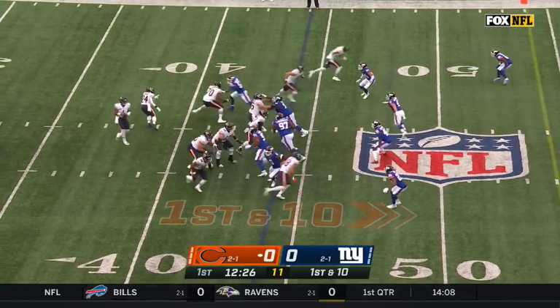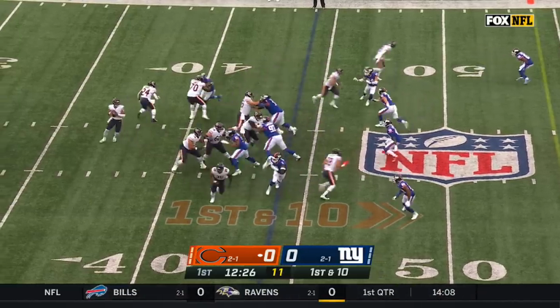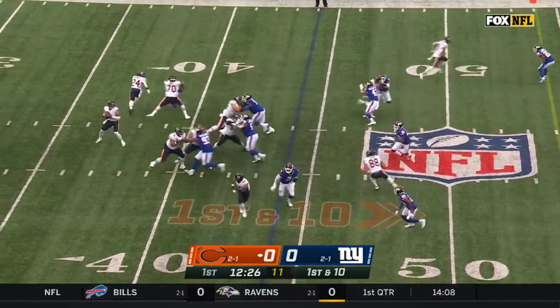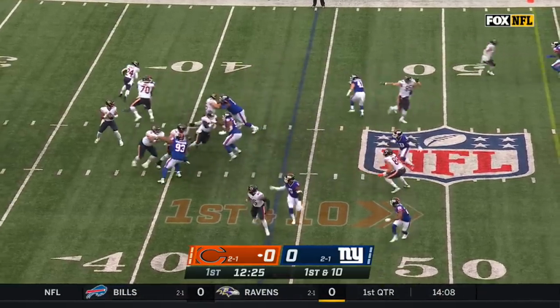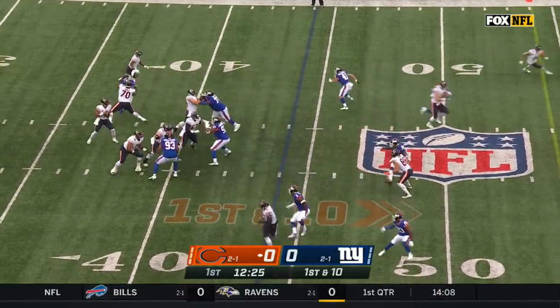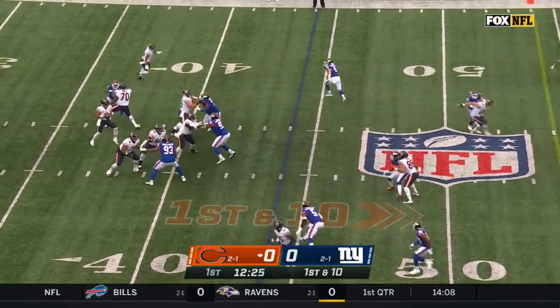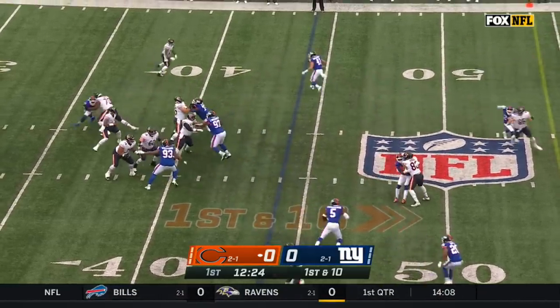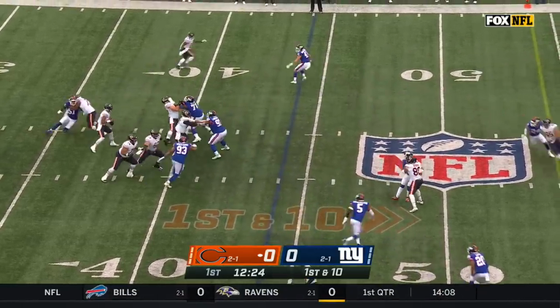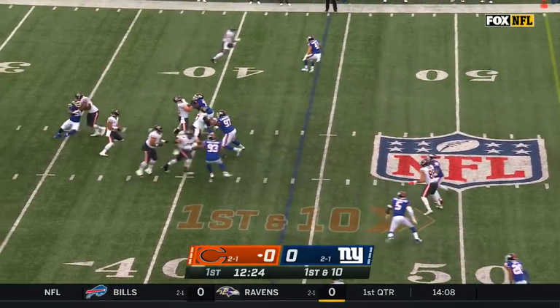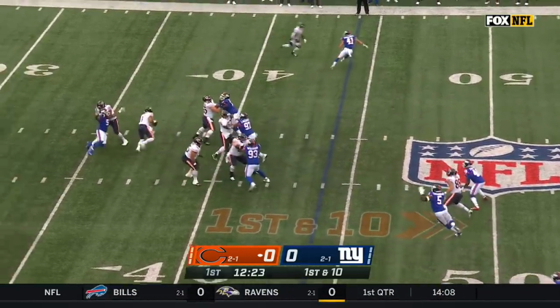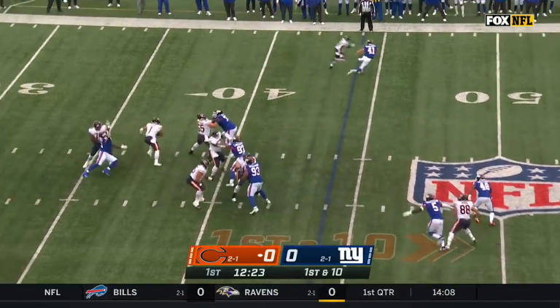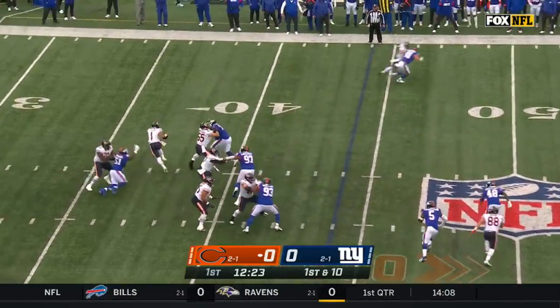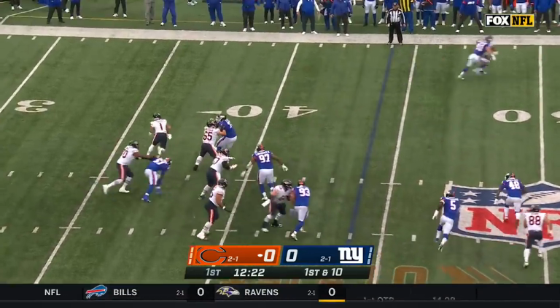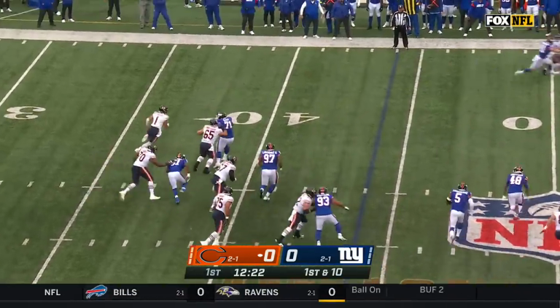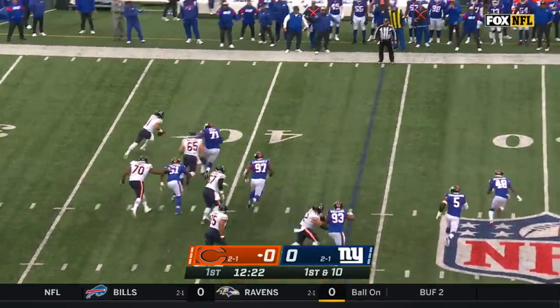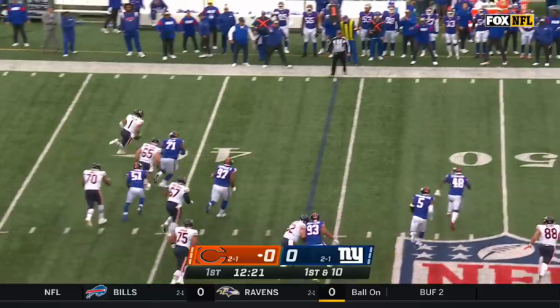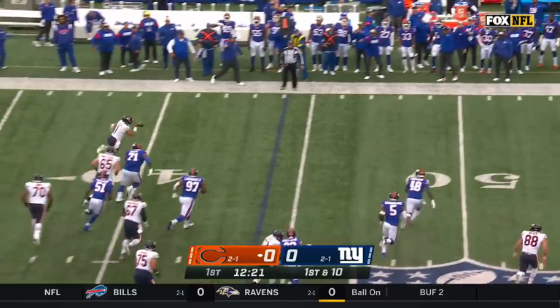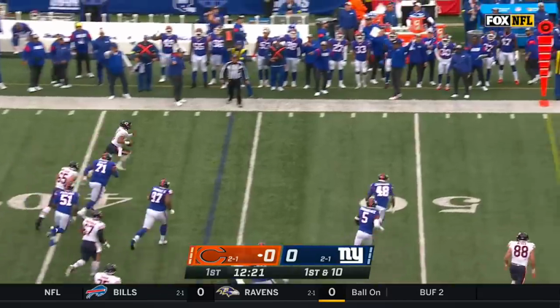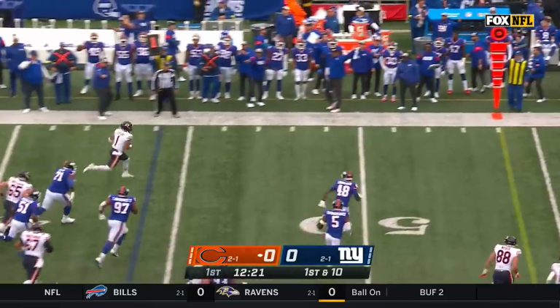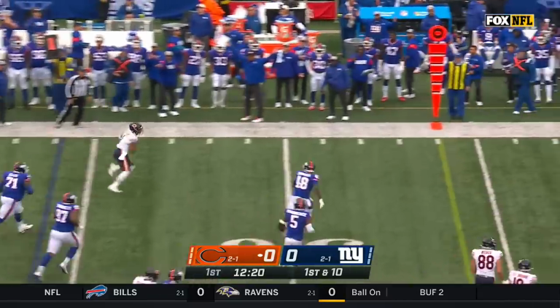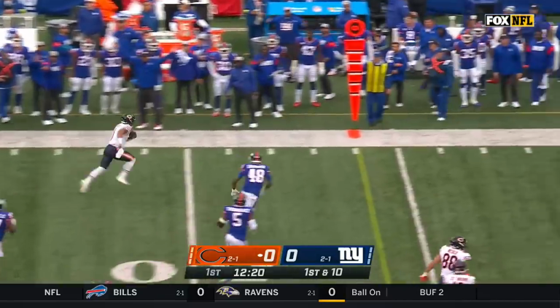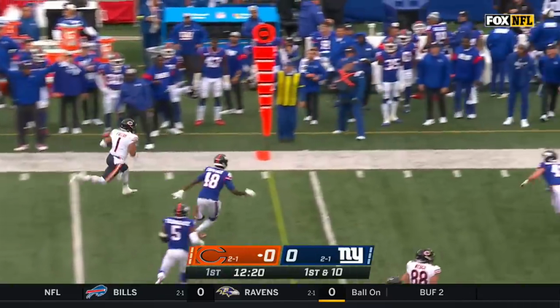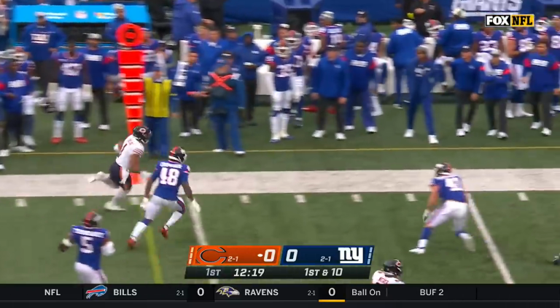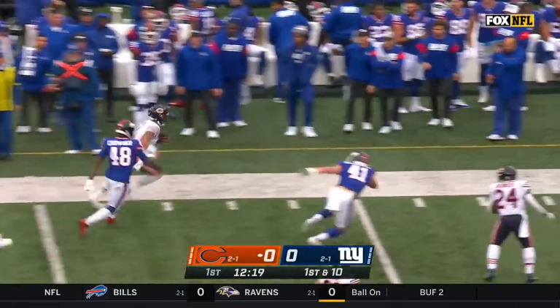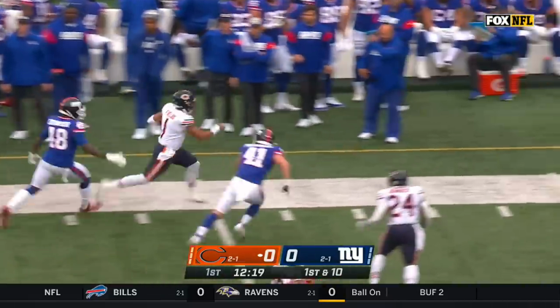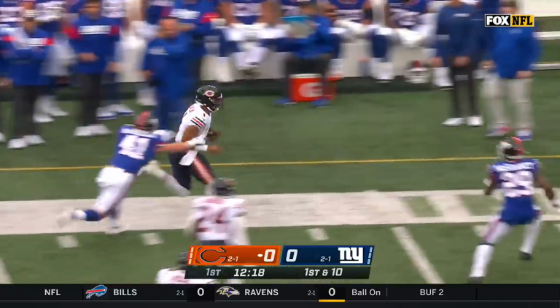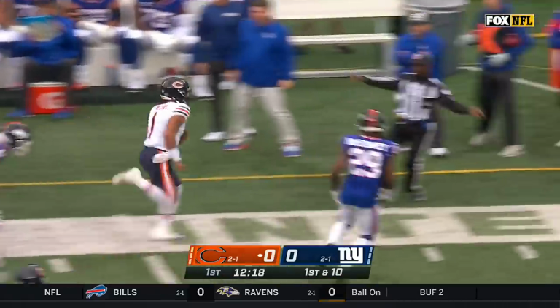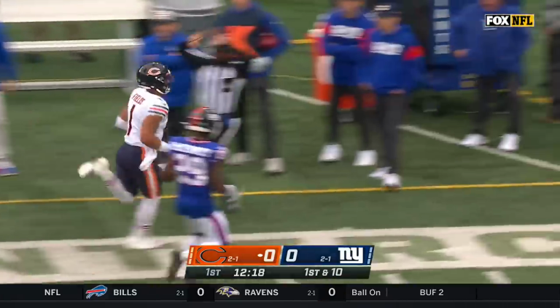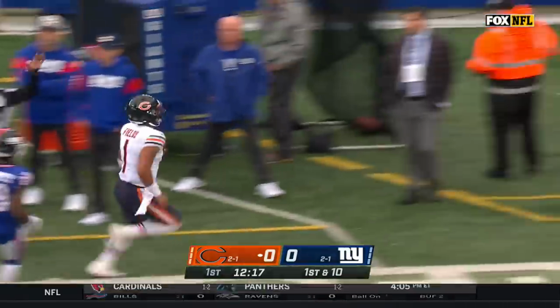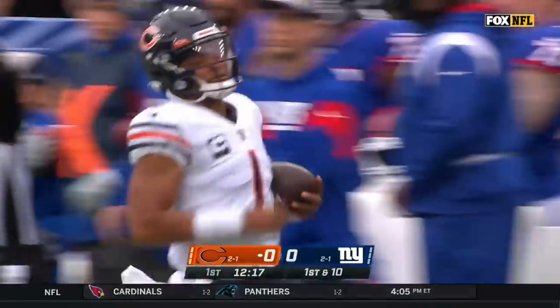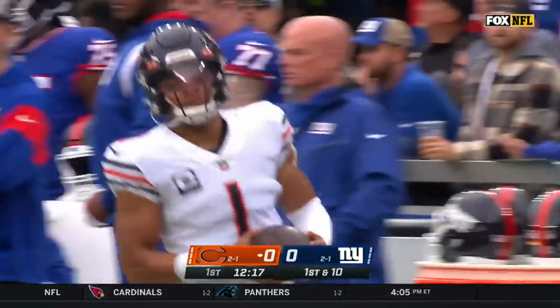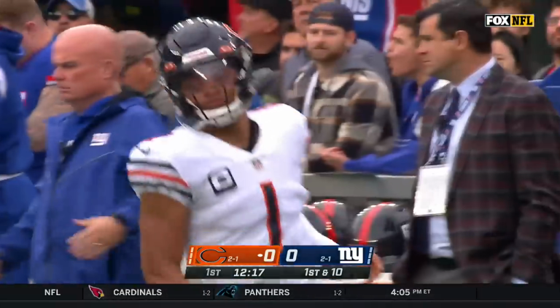Two of the first three plays are passes. He's given all day, and this is where he's really been dynamite. He runs for a first down into New York territory.